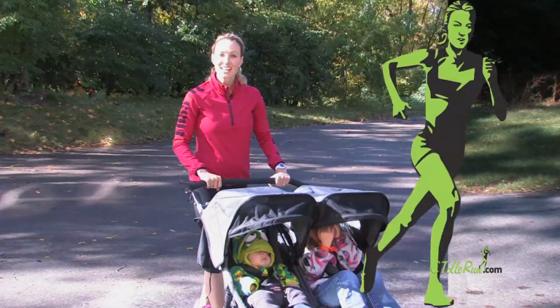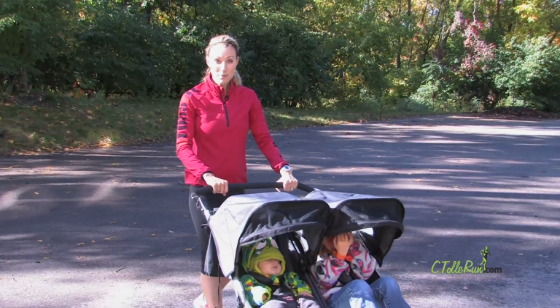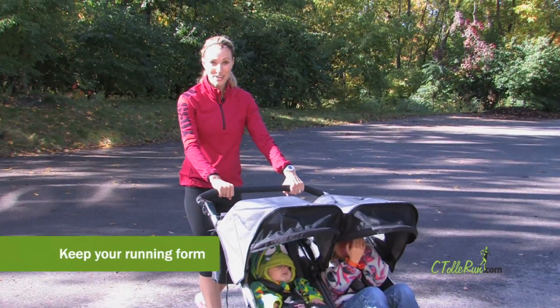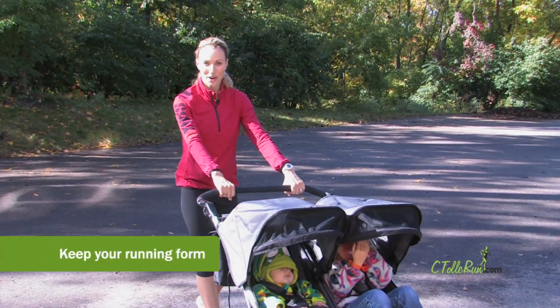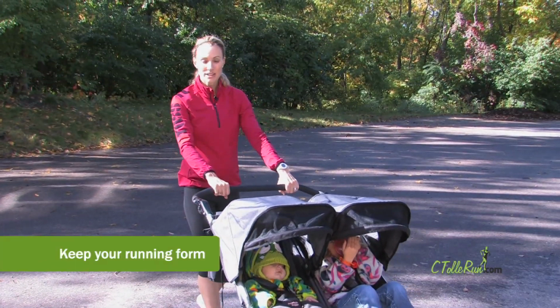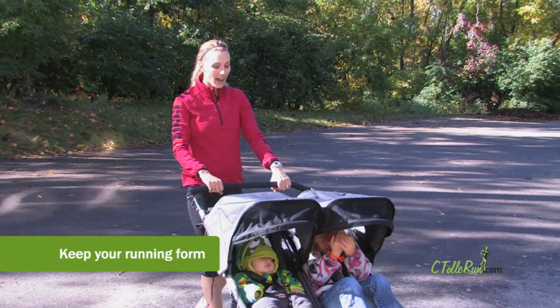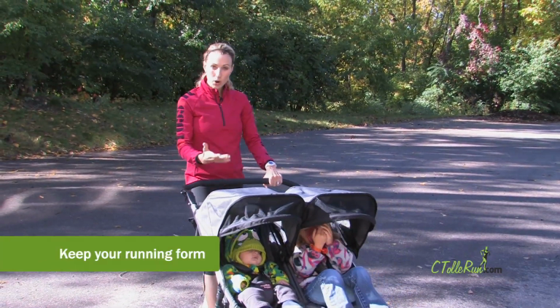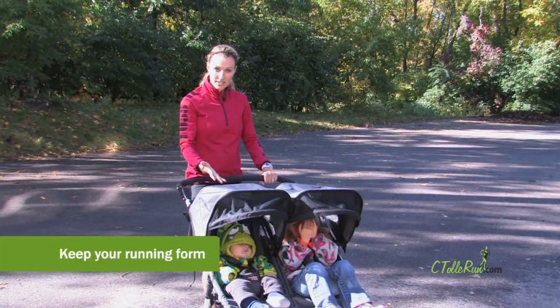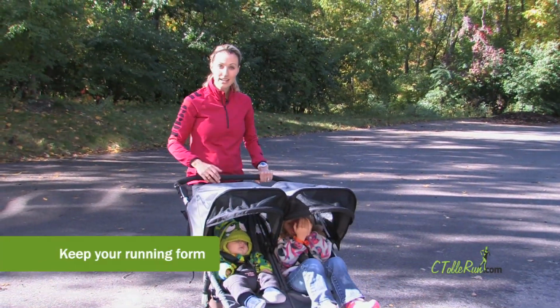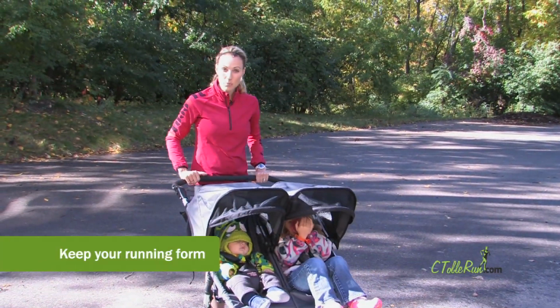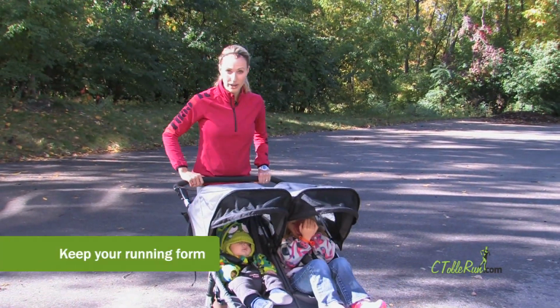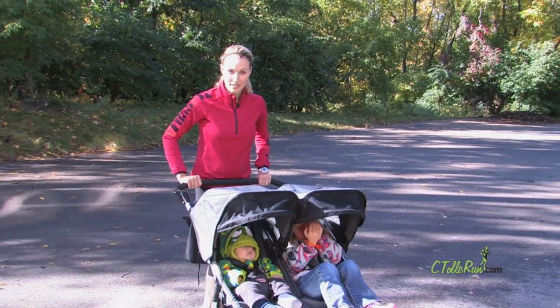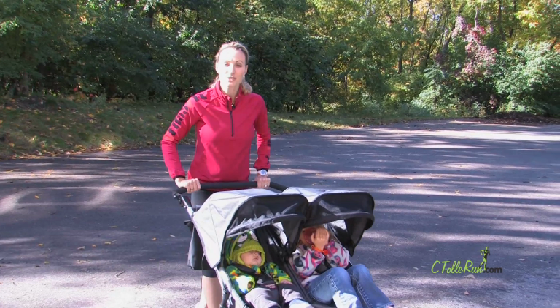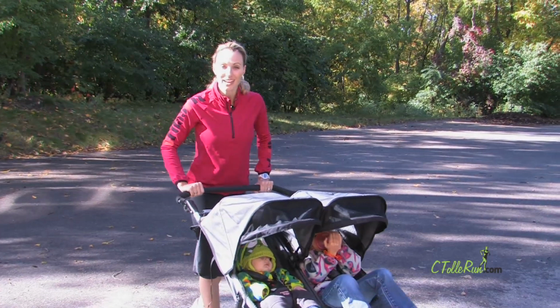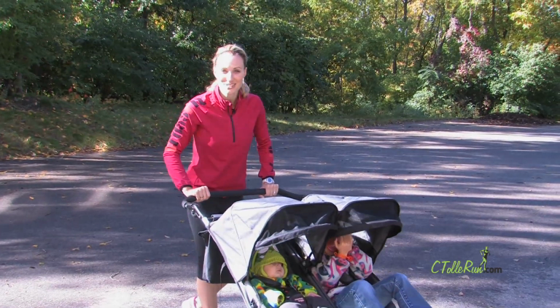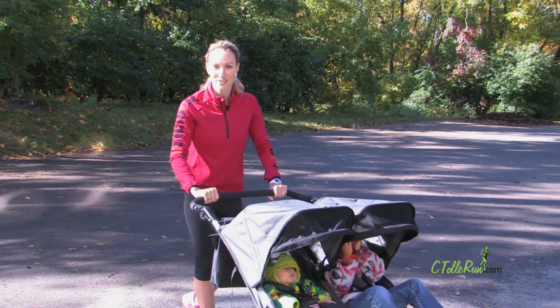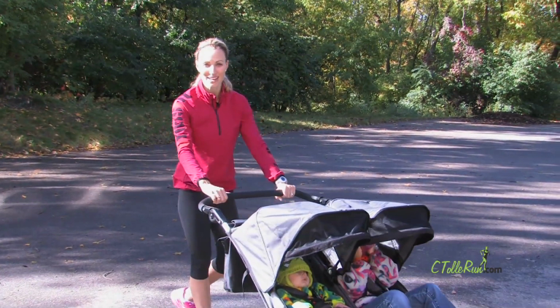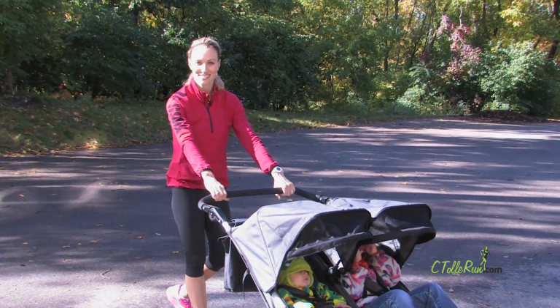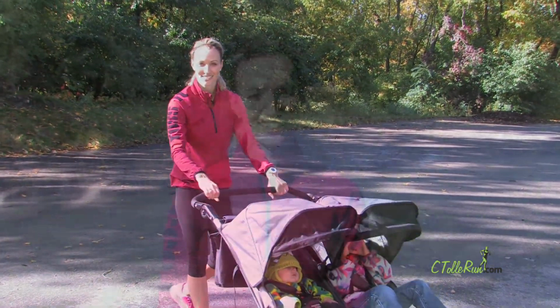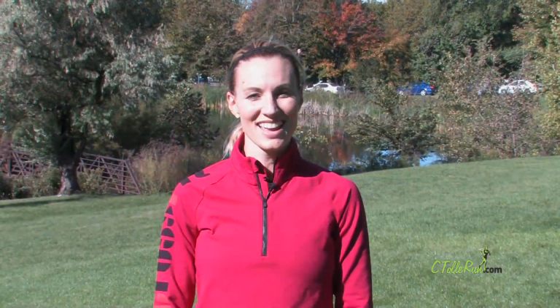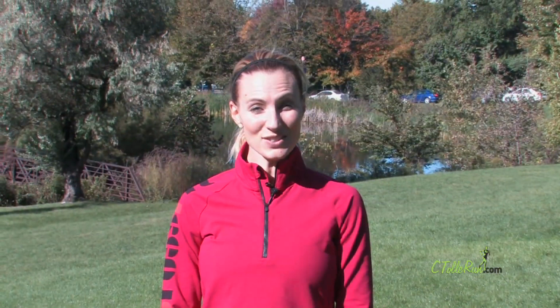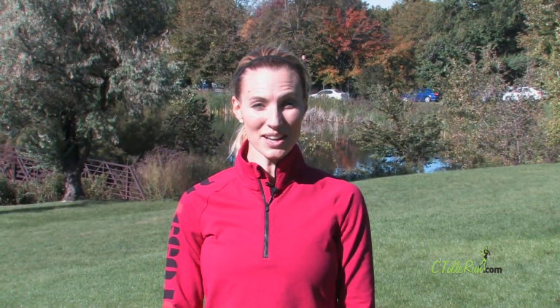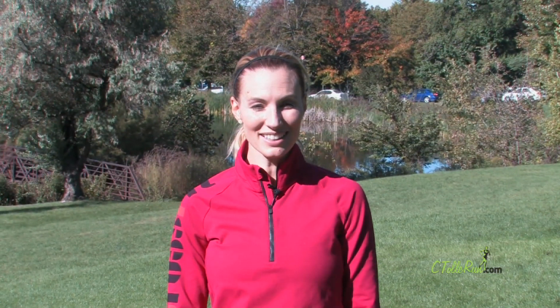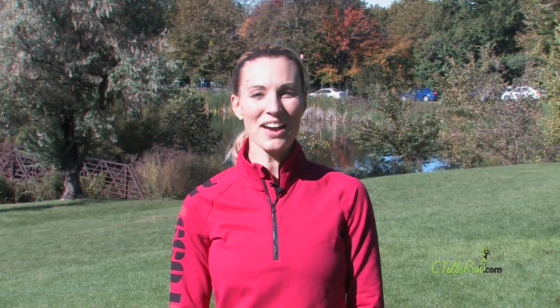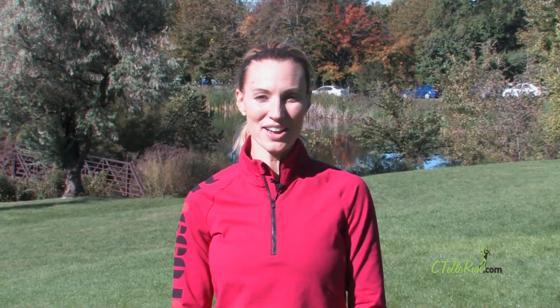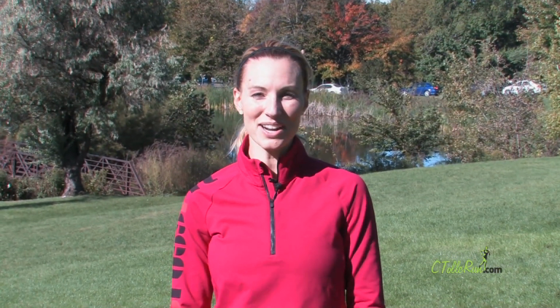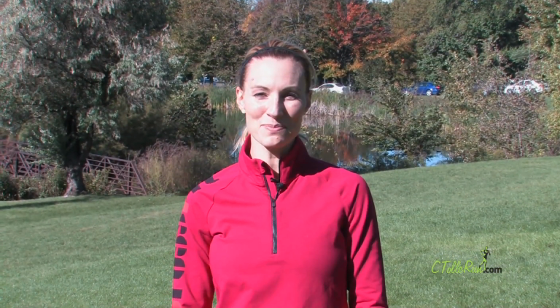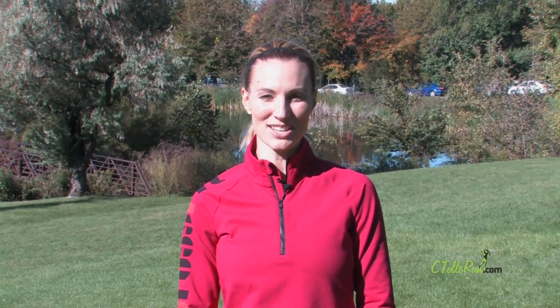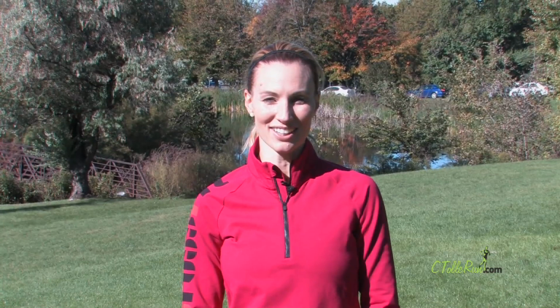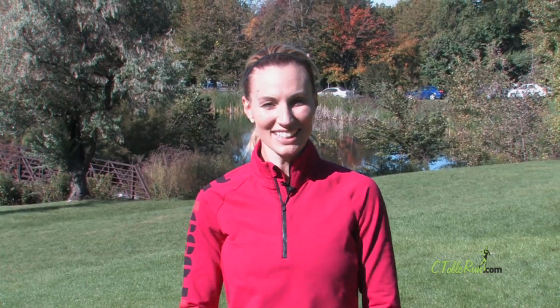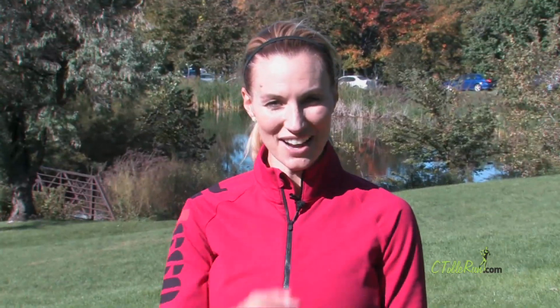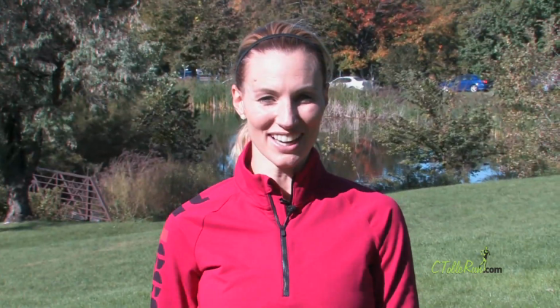Keep your running form. You're adding more resistance and more weight, so it's okay to slow down your pace. Thanks for joining me and have fun running with your baby jogger. Get after it.